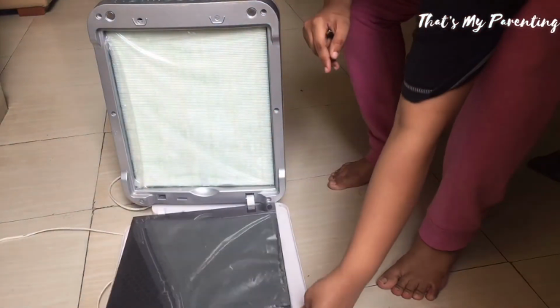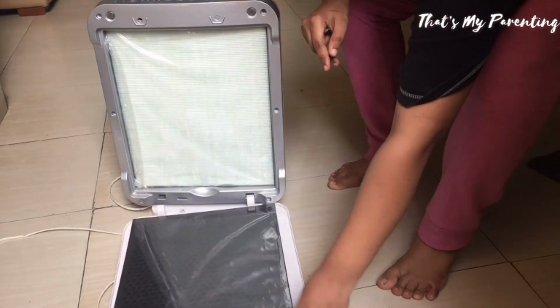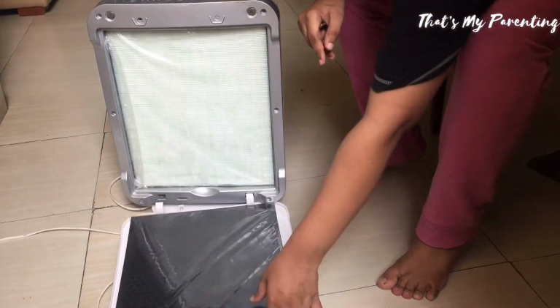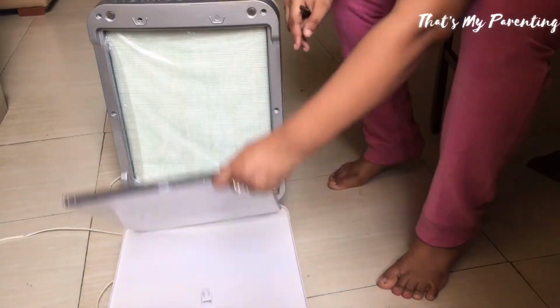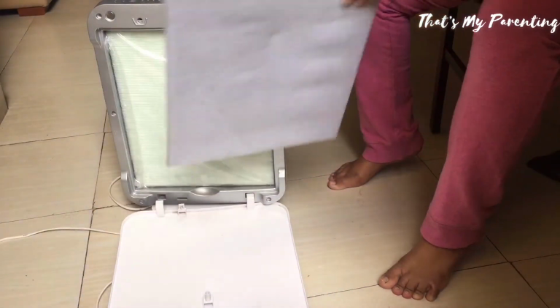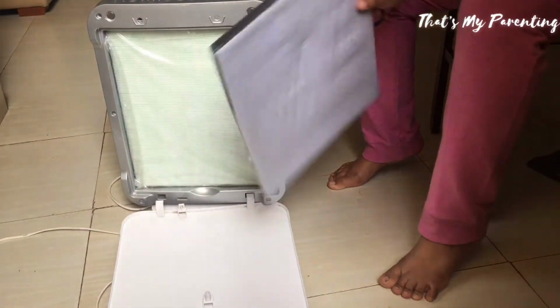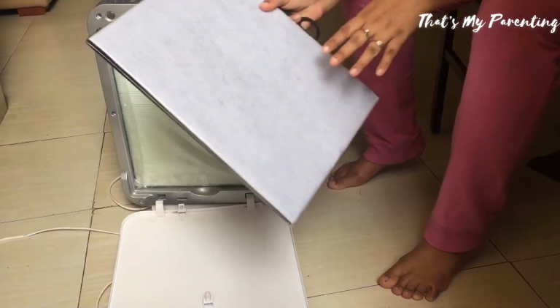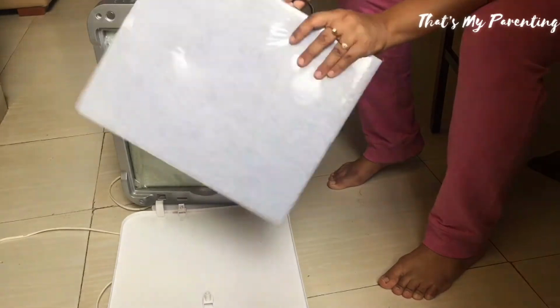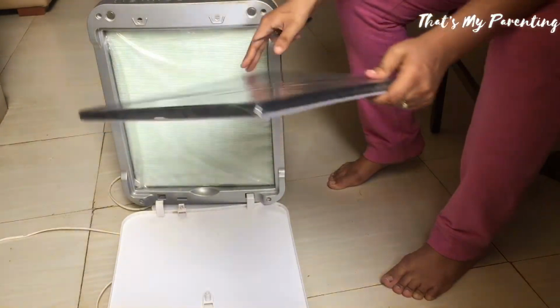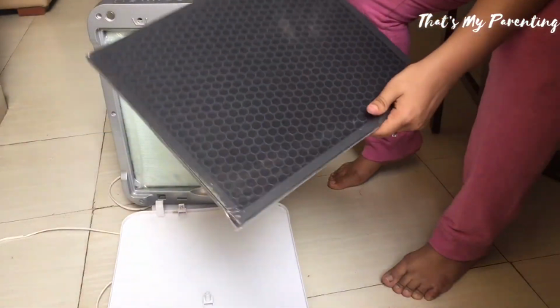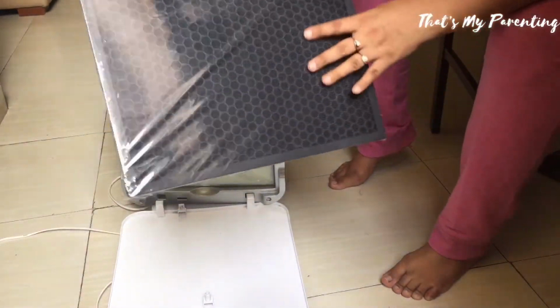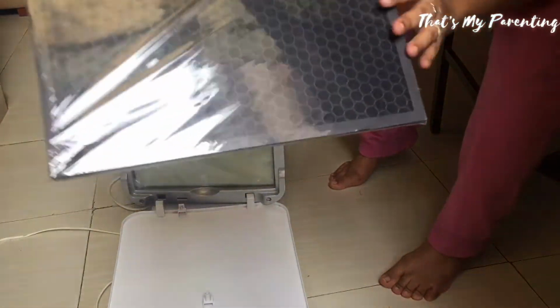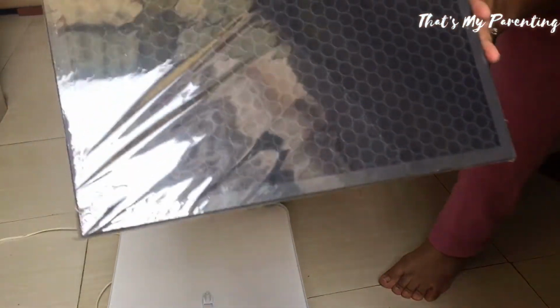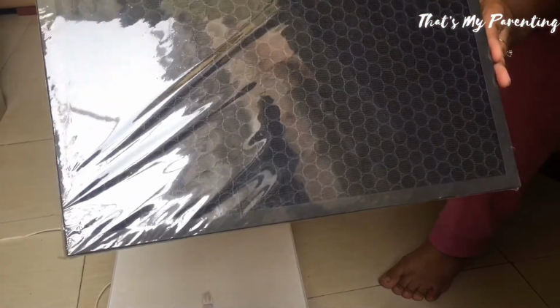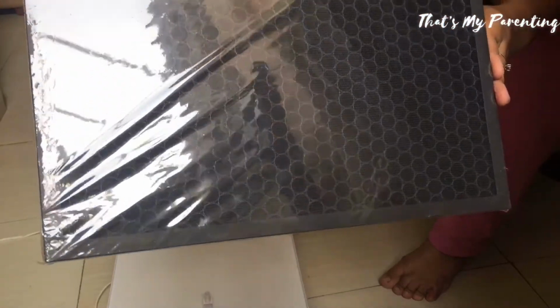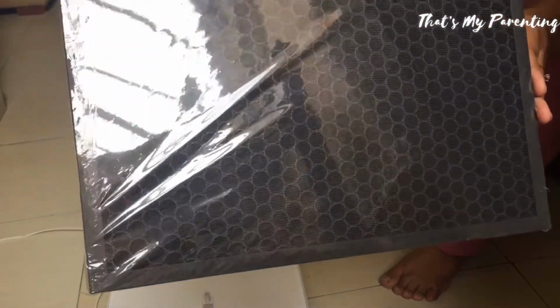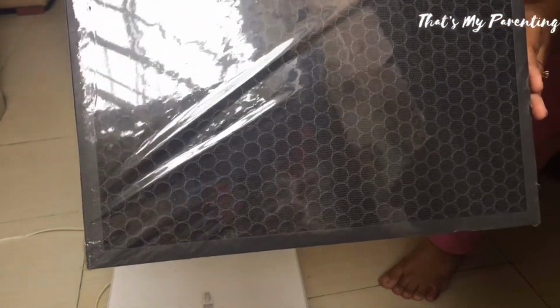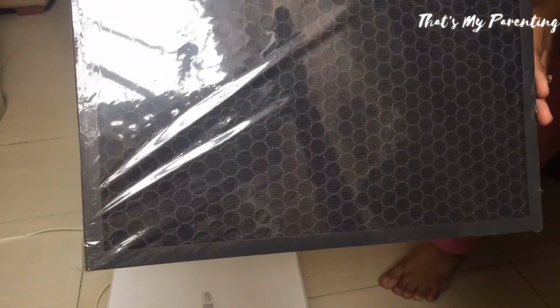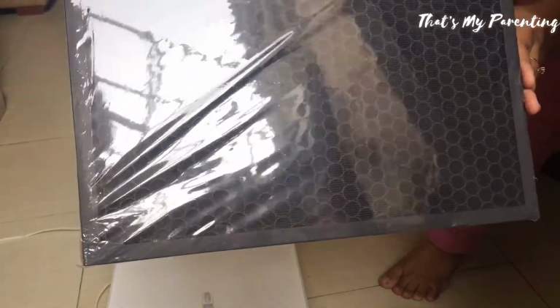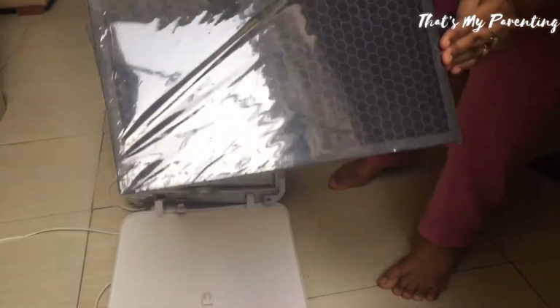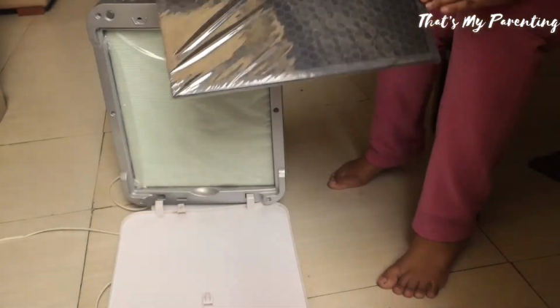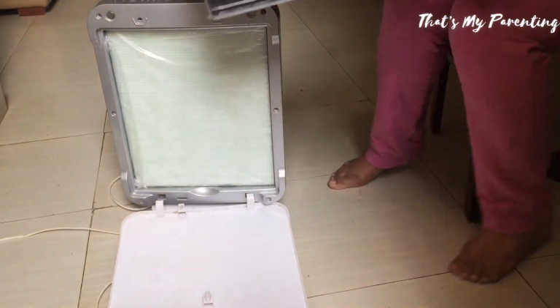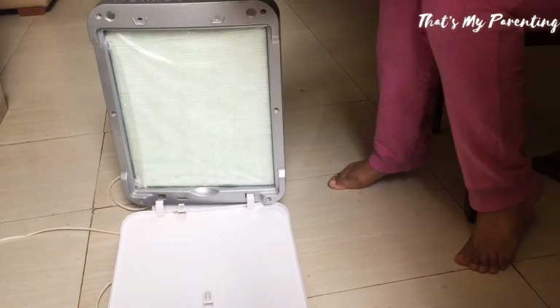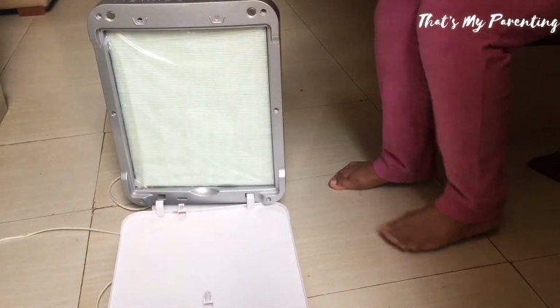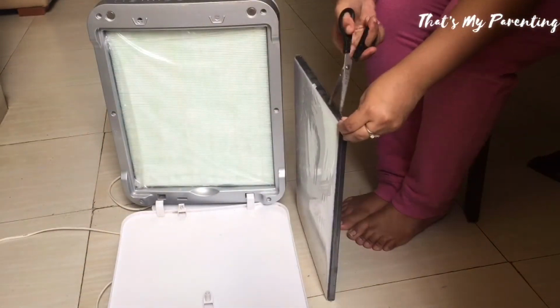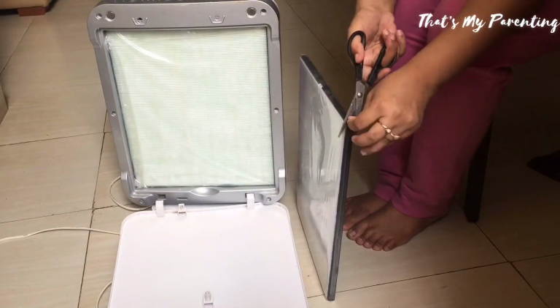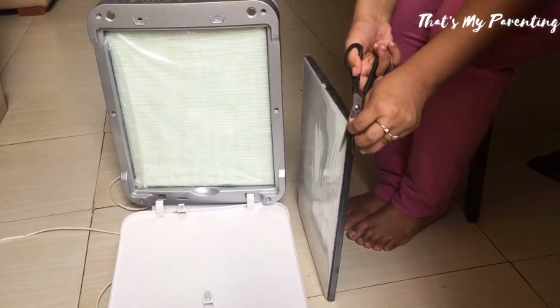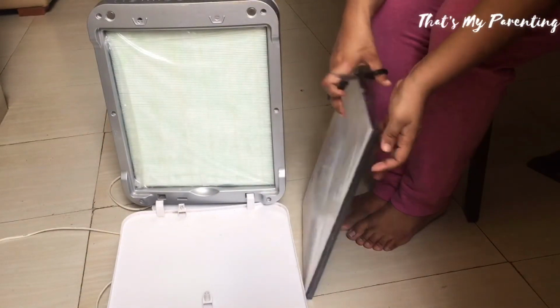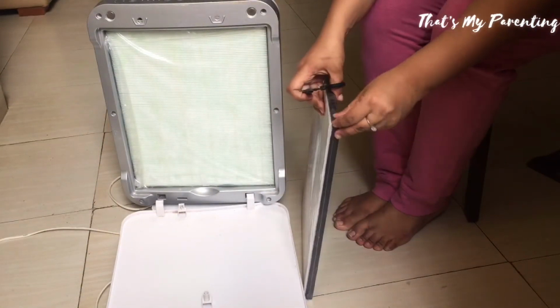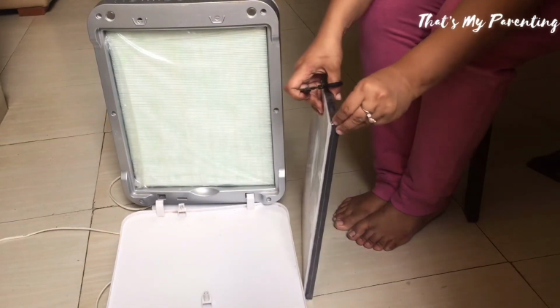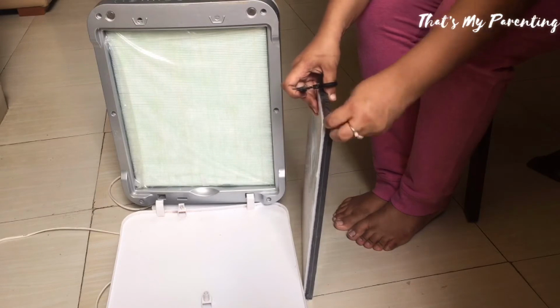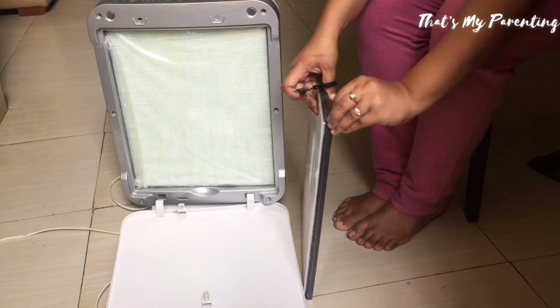So first let us unpack both the filters. This is the black mesh filter. It removes bad odor, granules, and dust particles from the air.